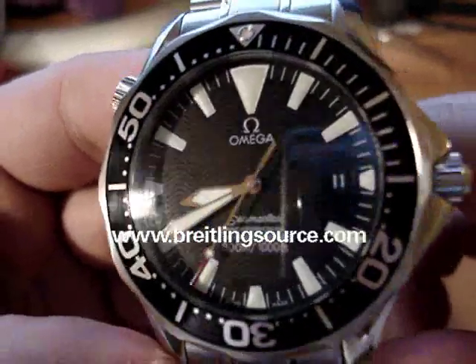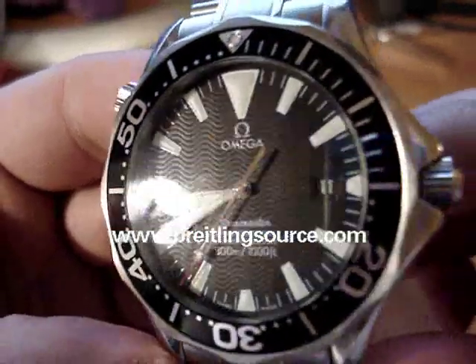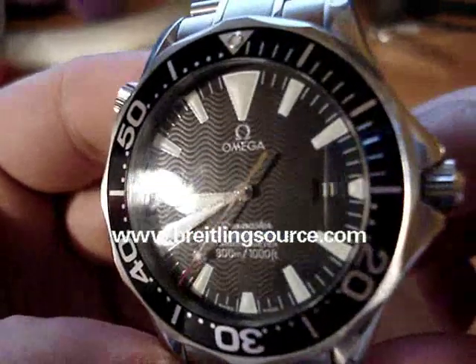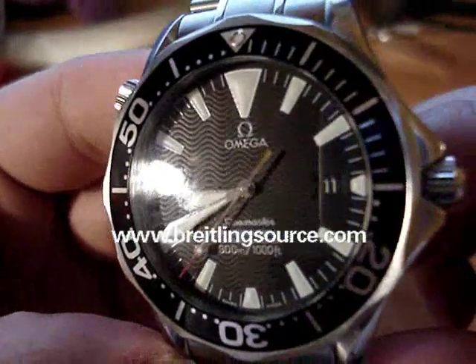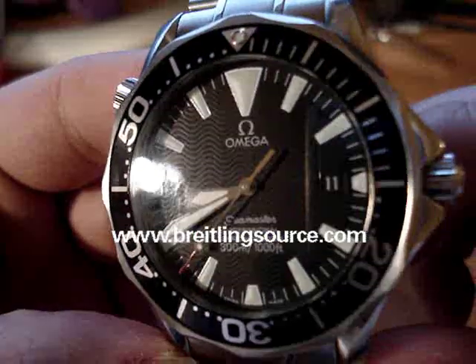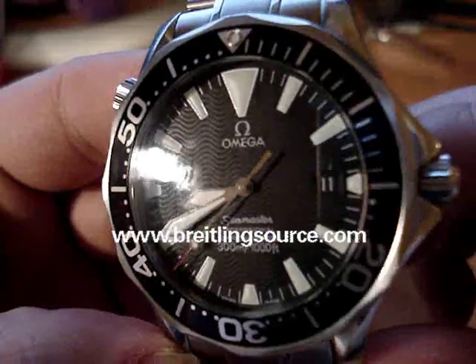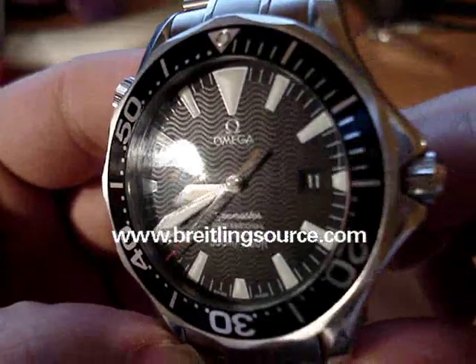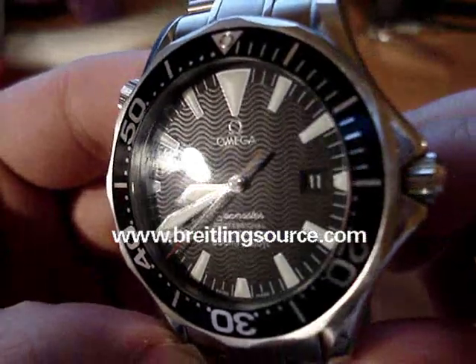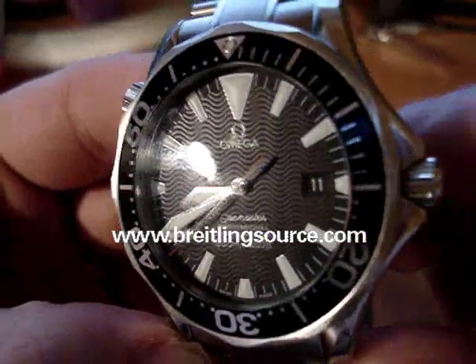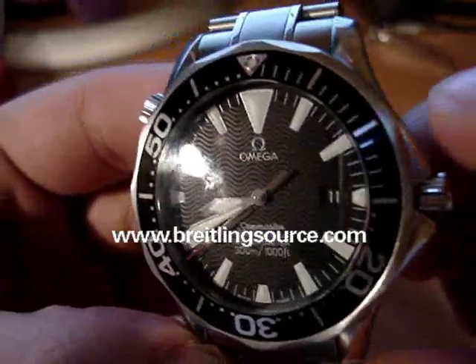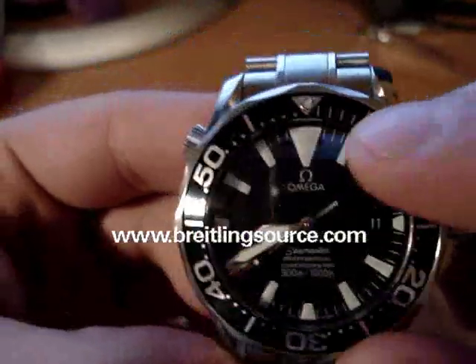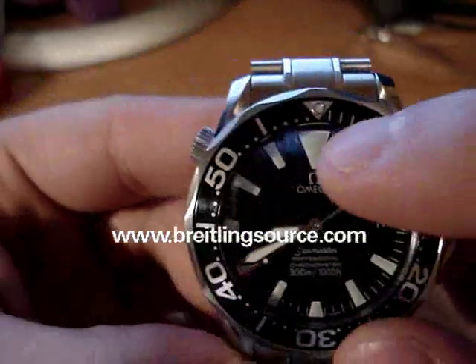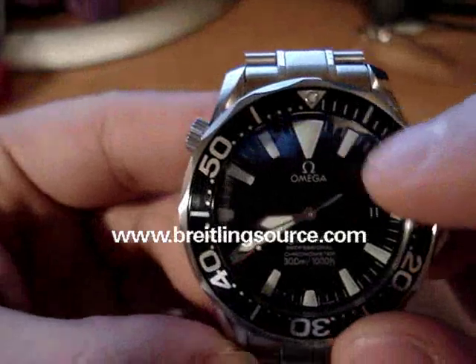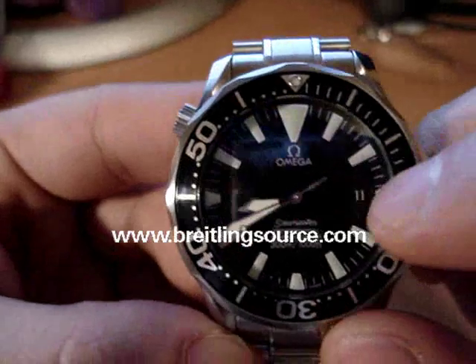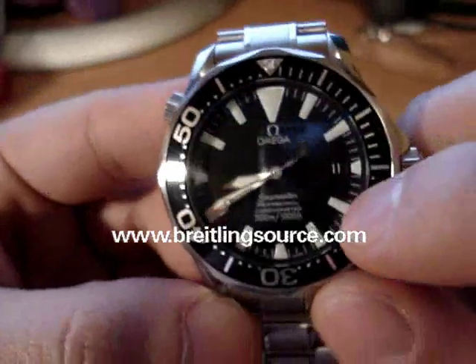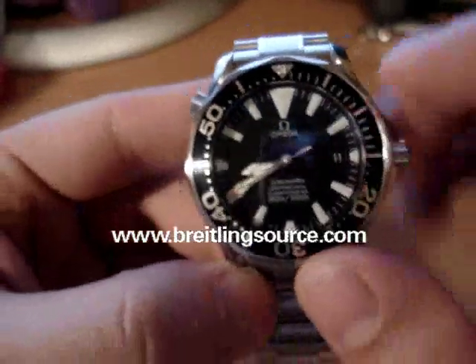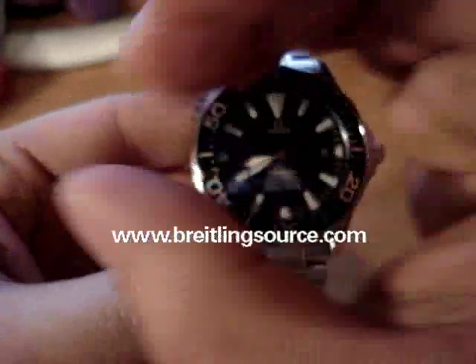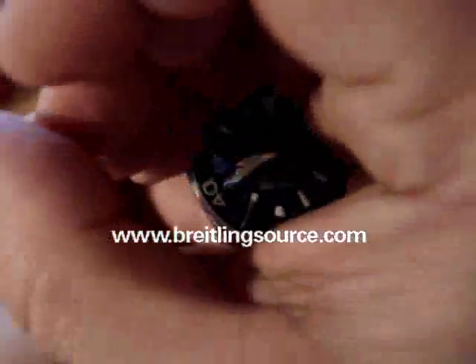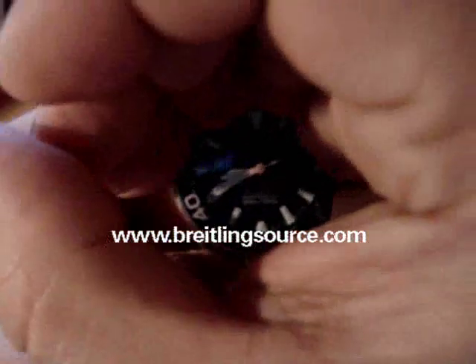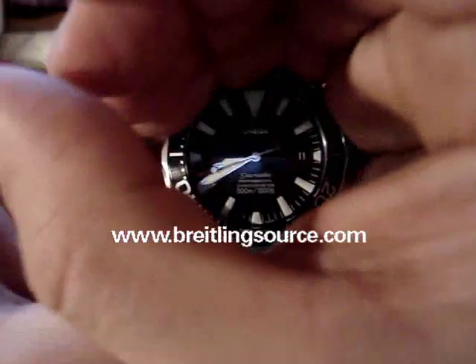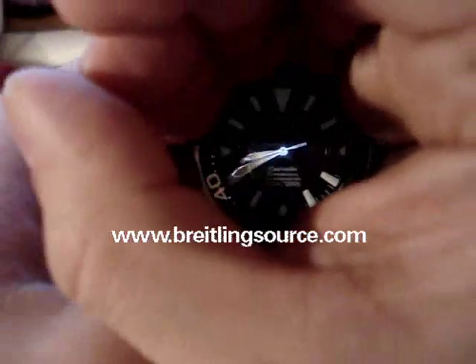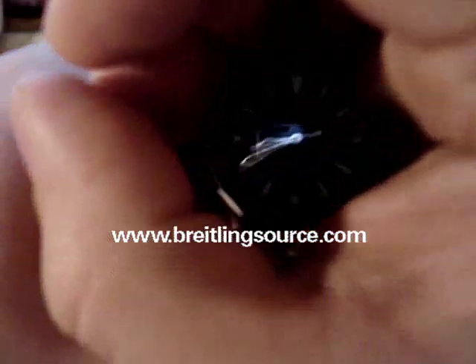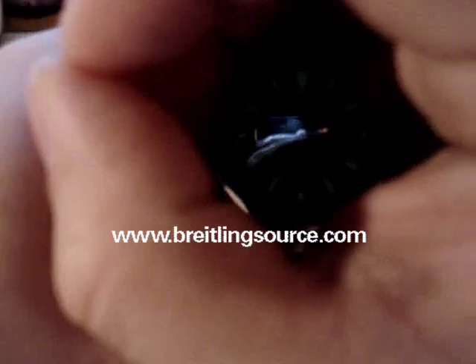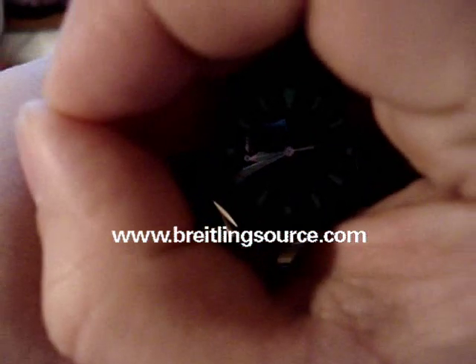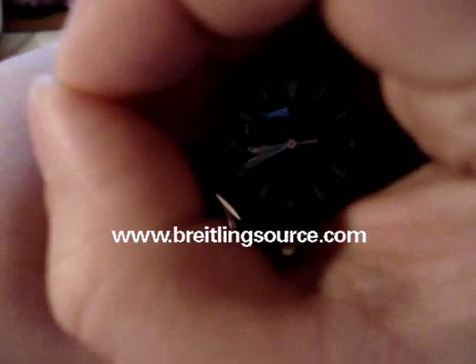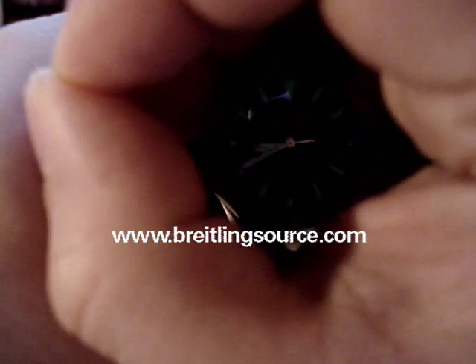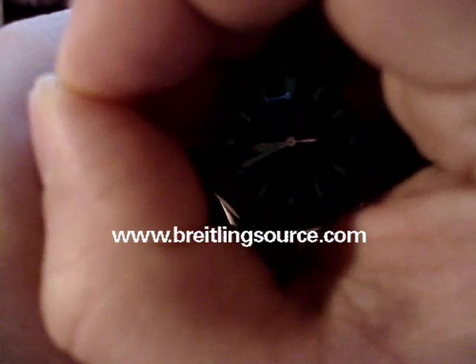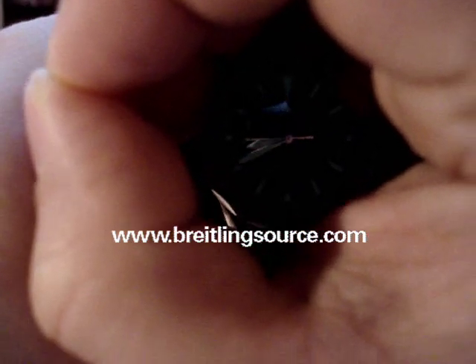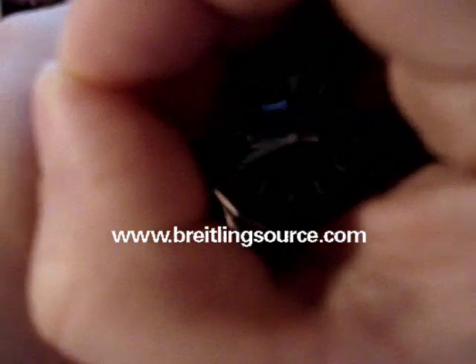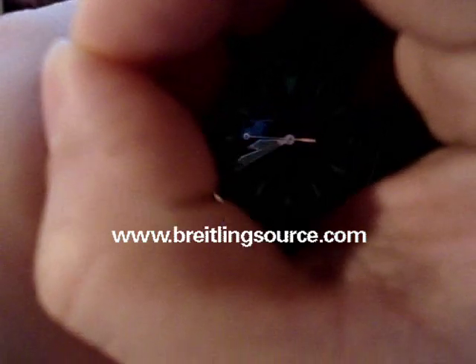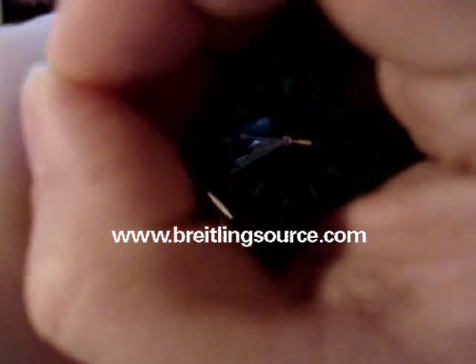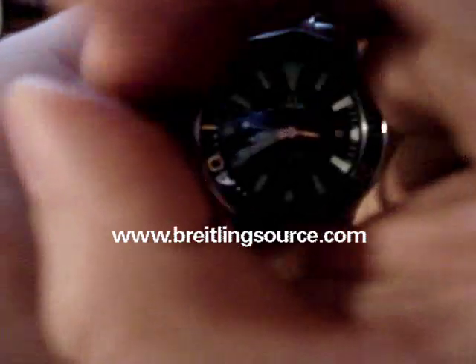It's got the wave pattern on it, and the really large glowing indexes — you probably can't see it here, but I'll try to get it to glow a bit, and you can actually kind of see it there.